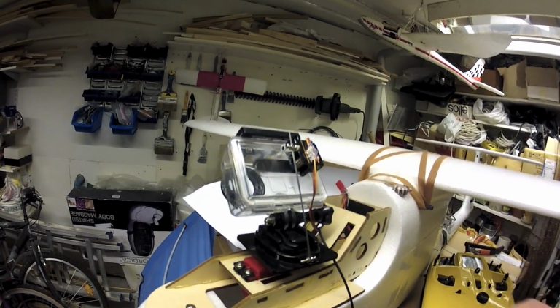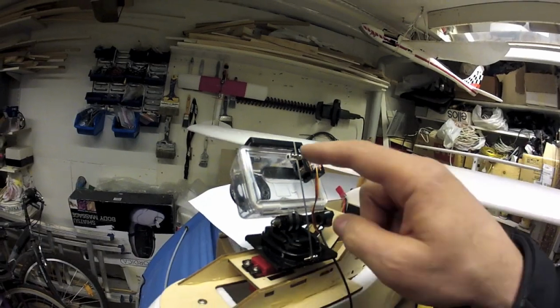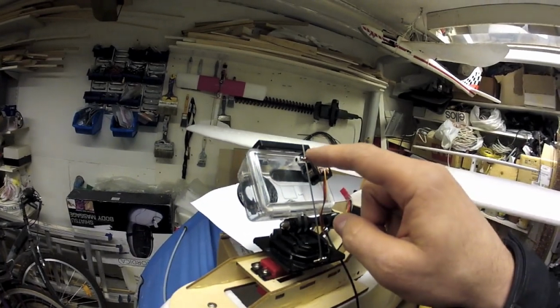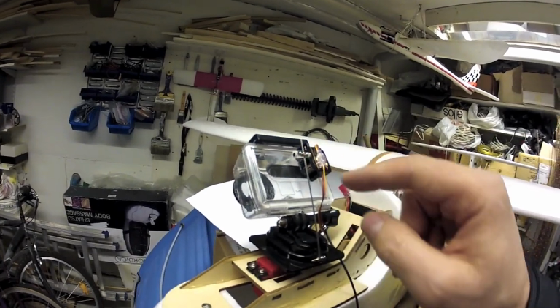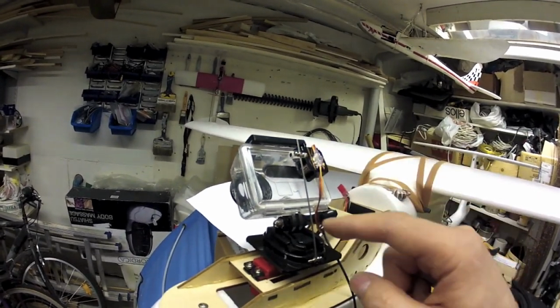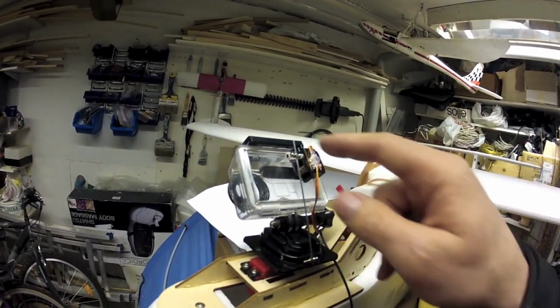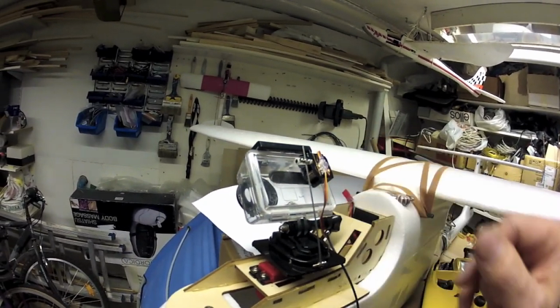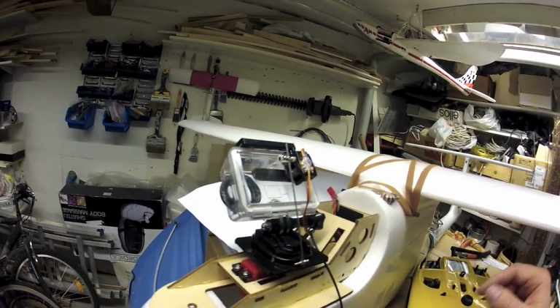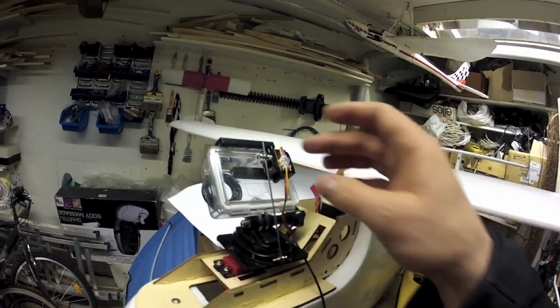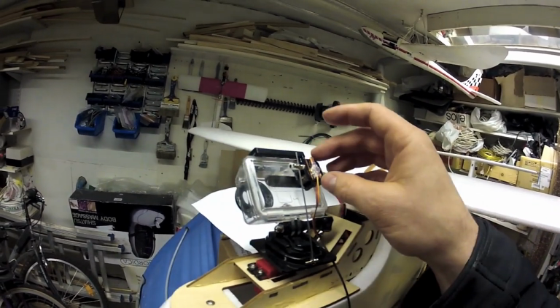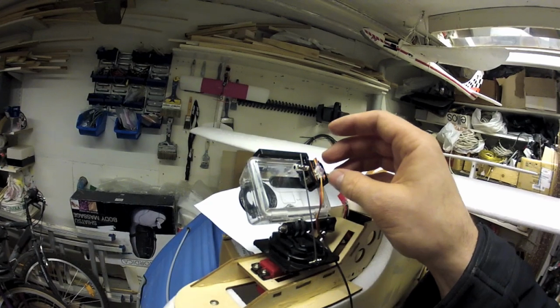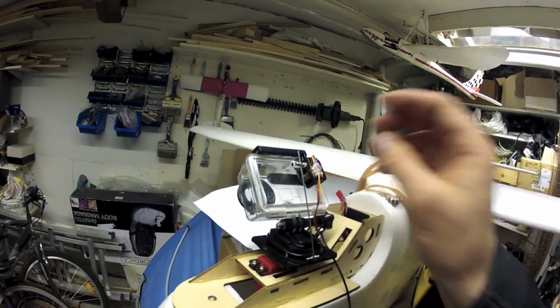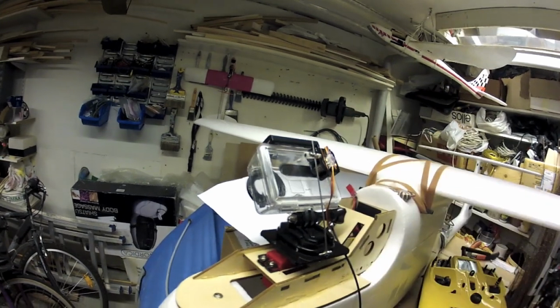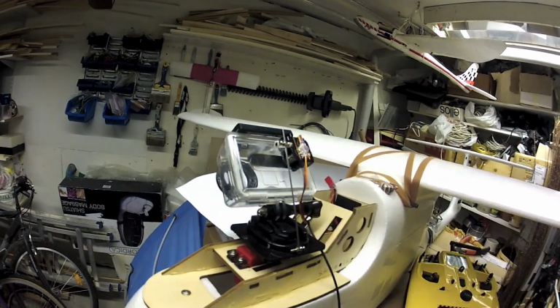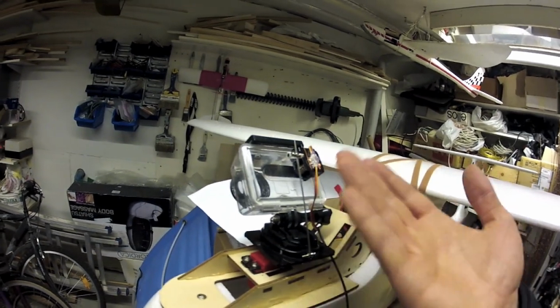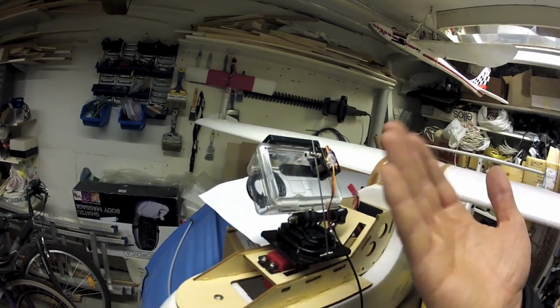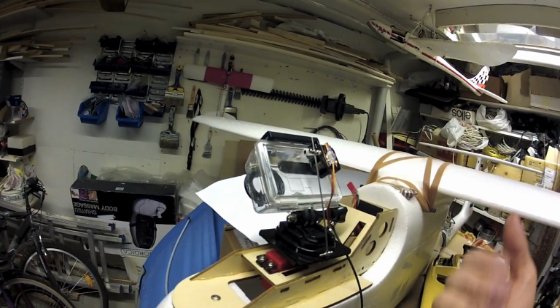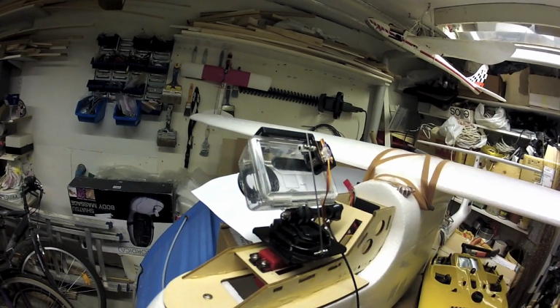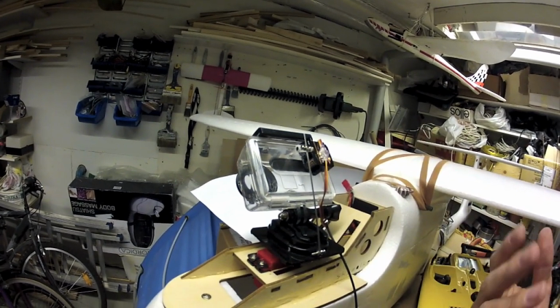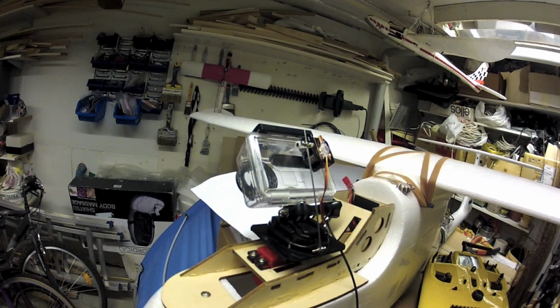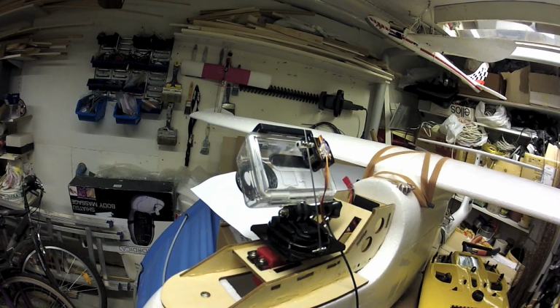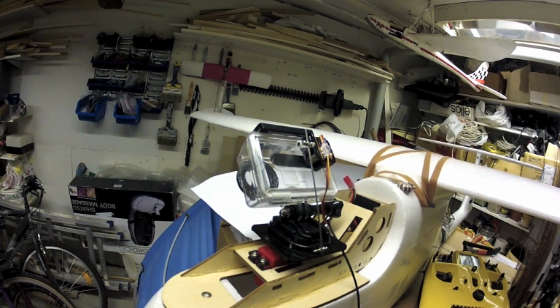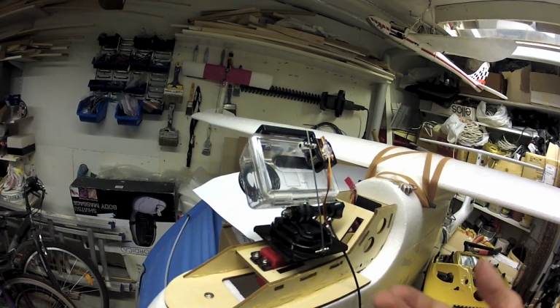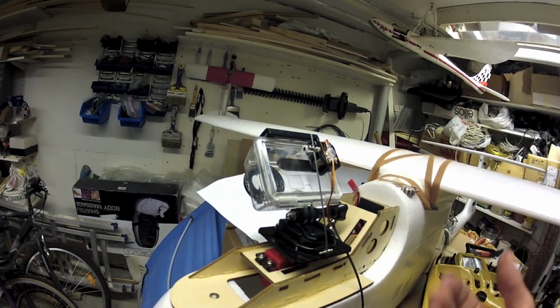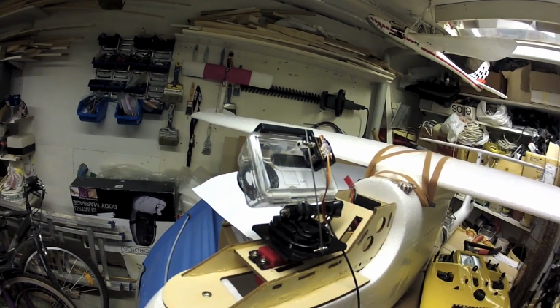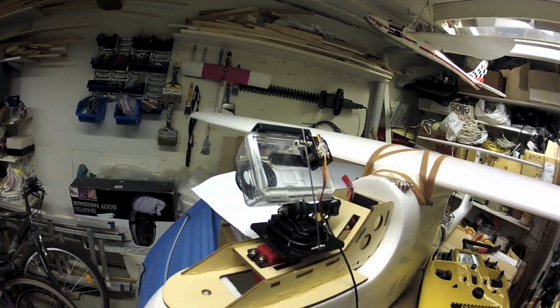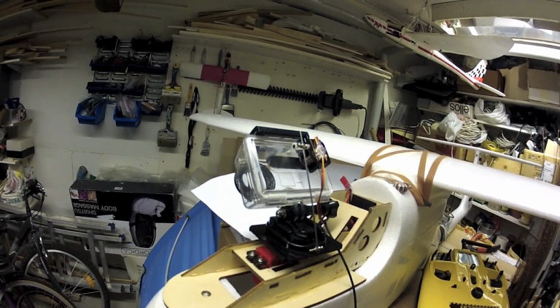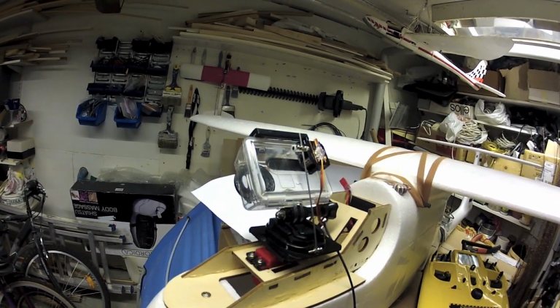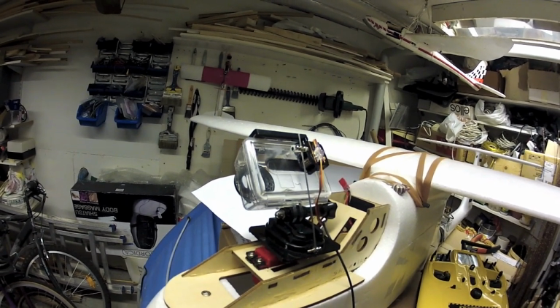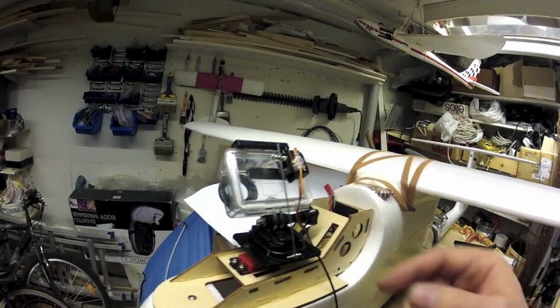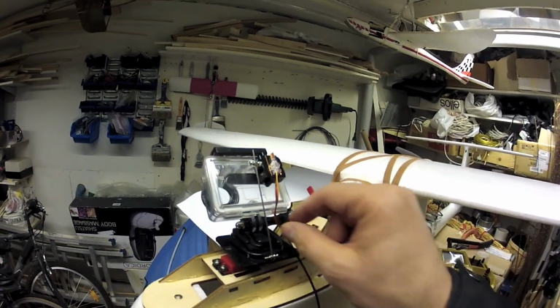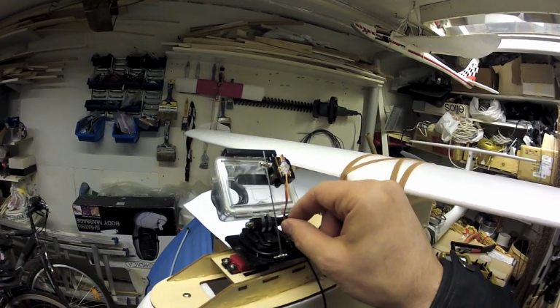I could make the arm longer, but when you do that you start to stress this small servo quite a lot because it's a heavy camera and with the wind and all of it — in some of the tests it stalled.